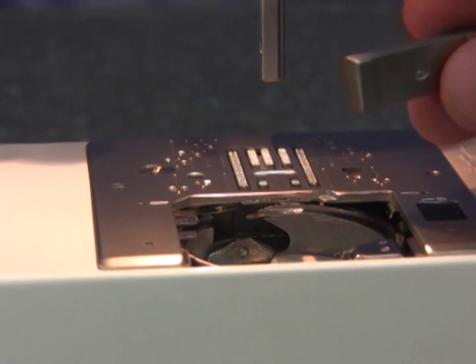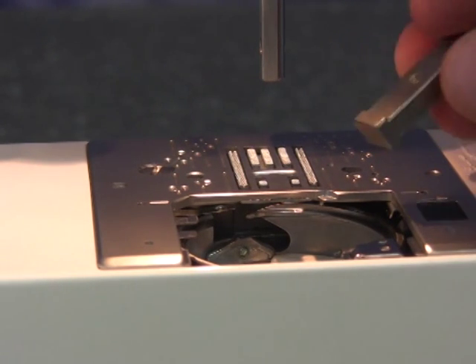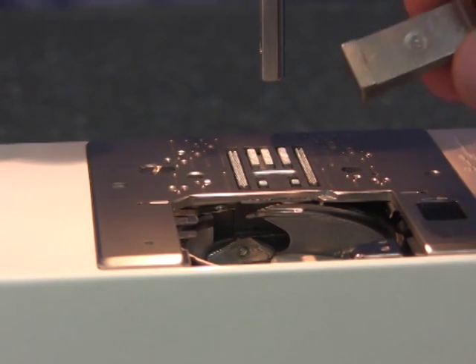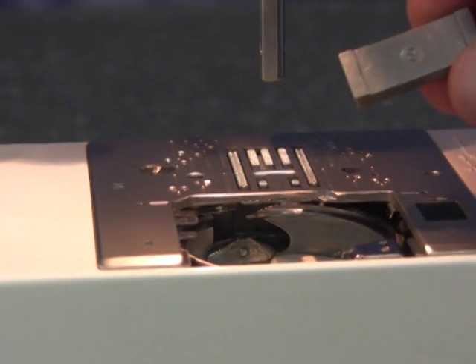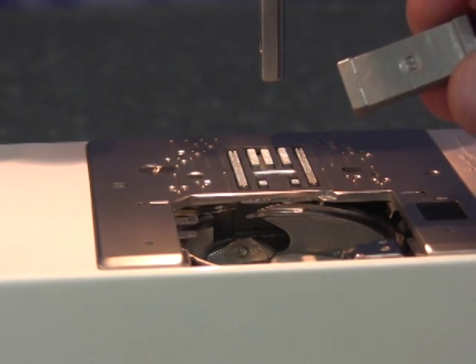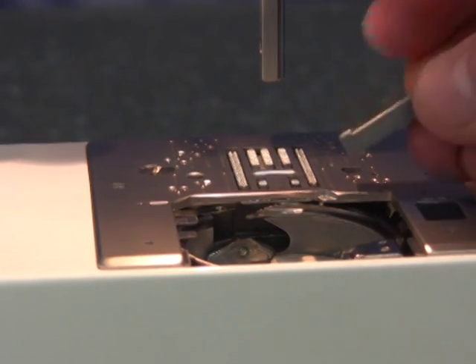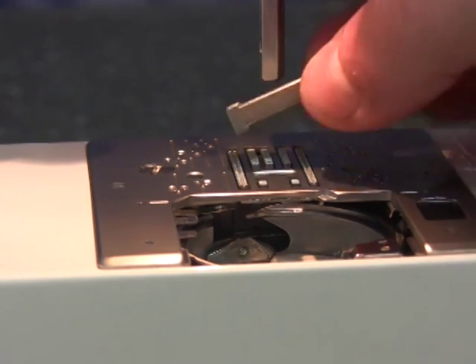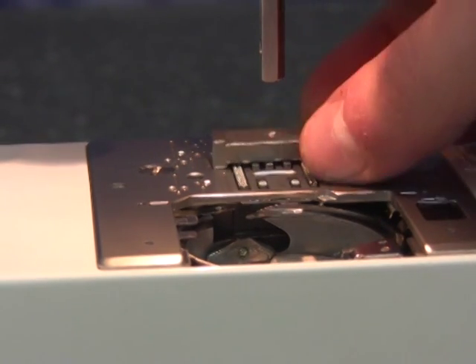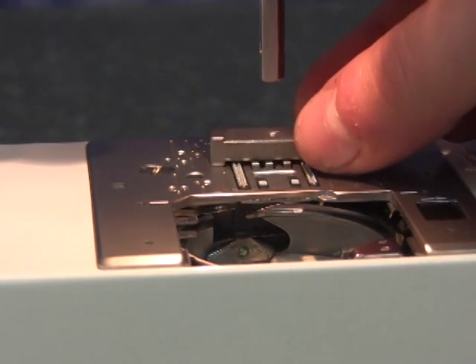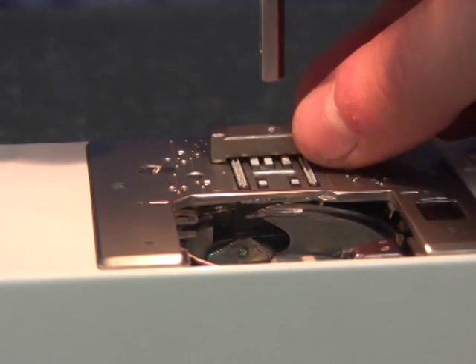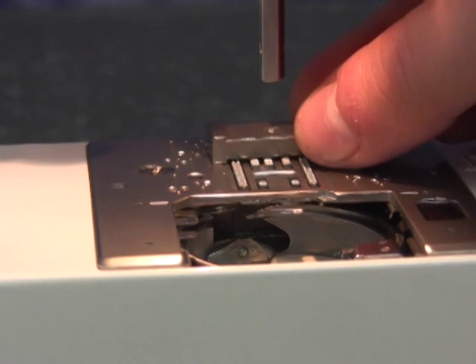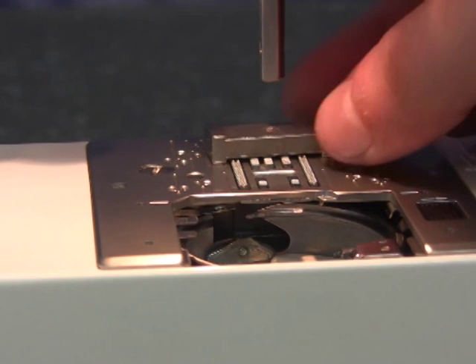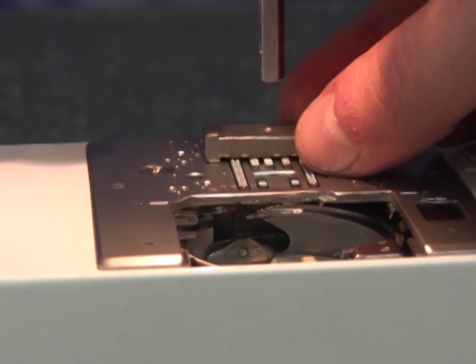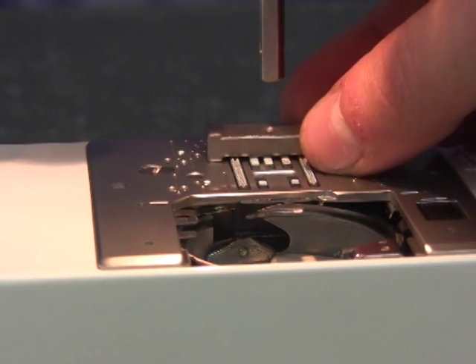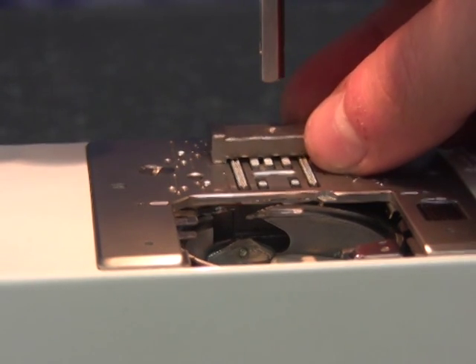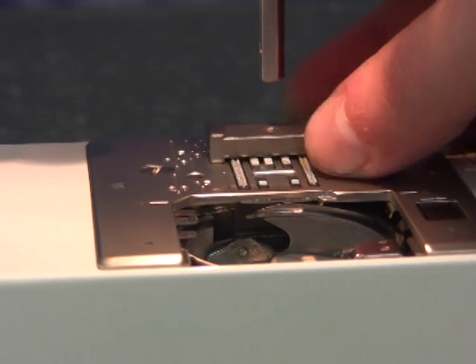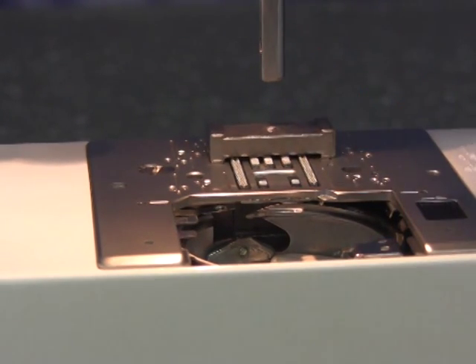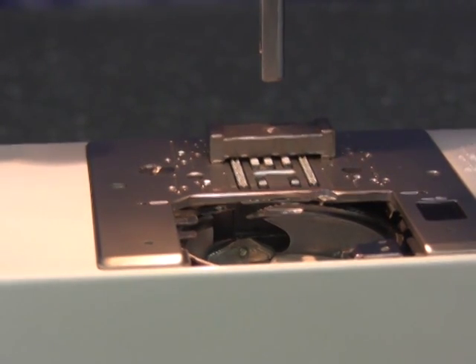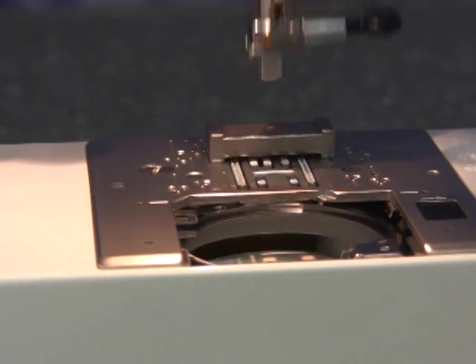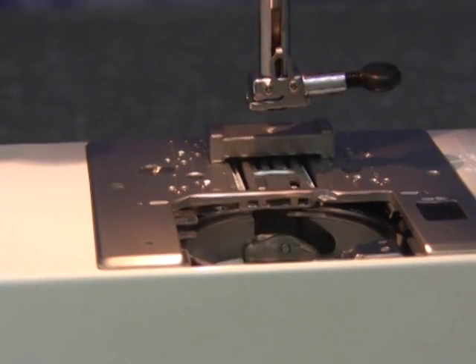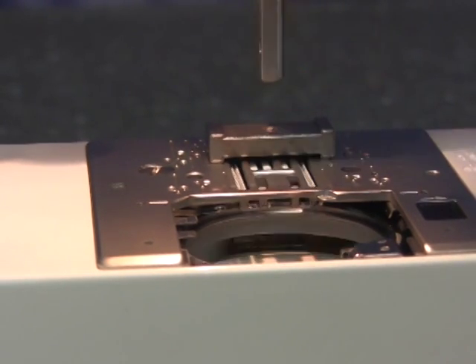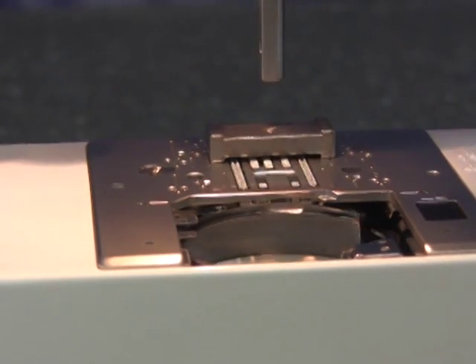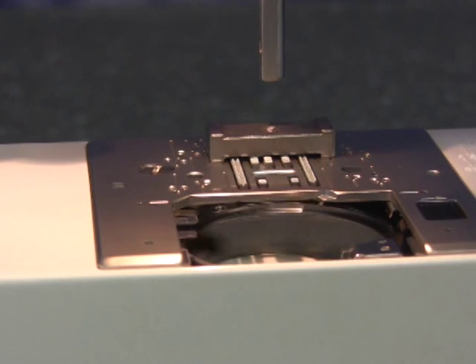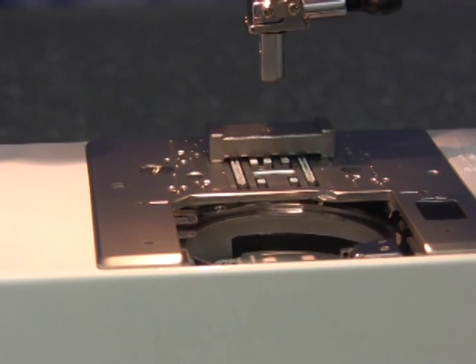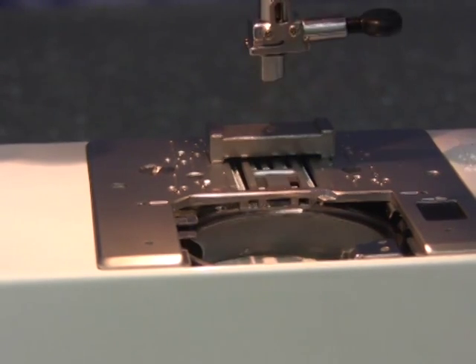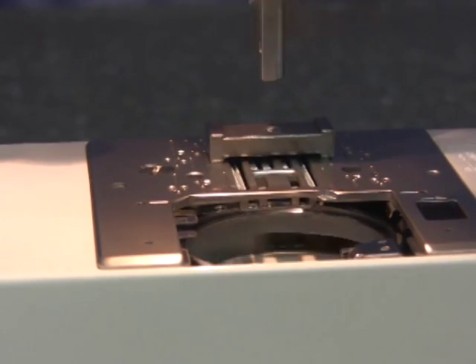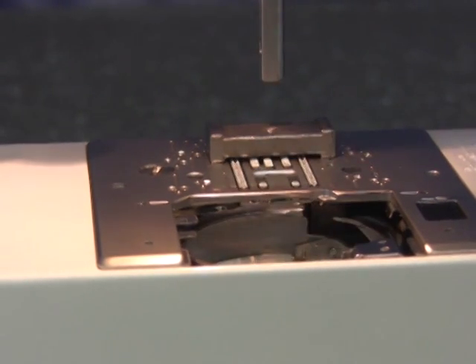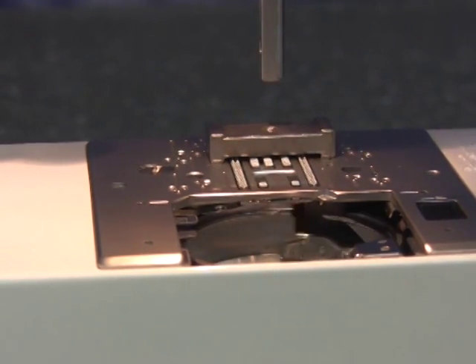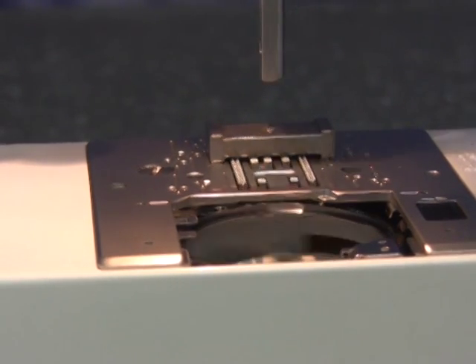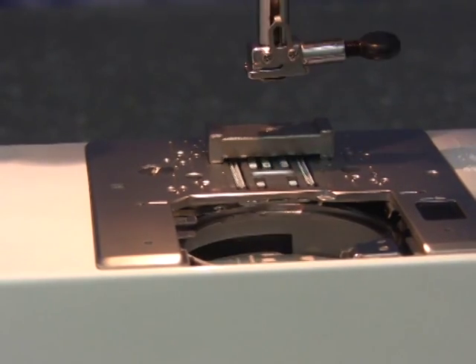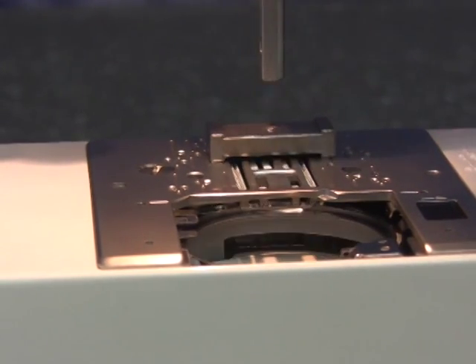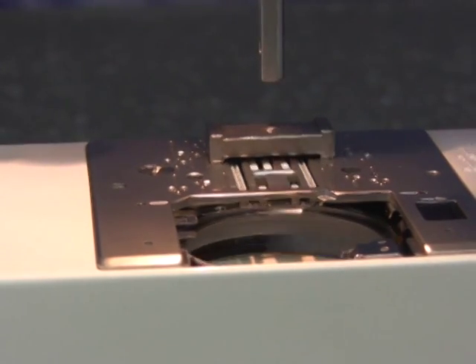Flip the gauge upside down so B faces up and place it on the rear section of the feed dog. Turn the hand wheel towards you. If it is too high, it will pull the gauge and an adjustment will be needed.